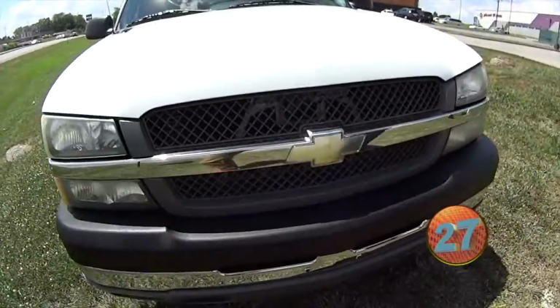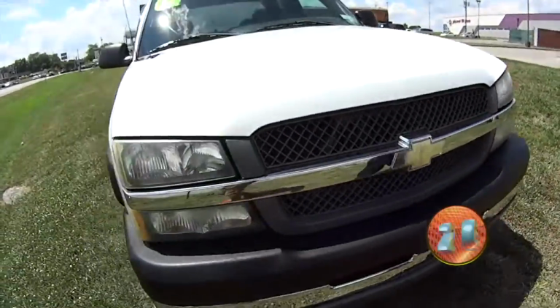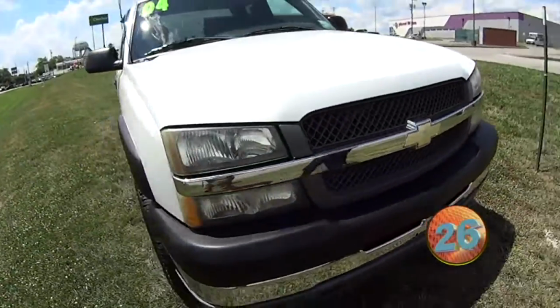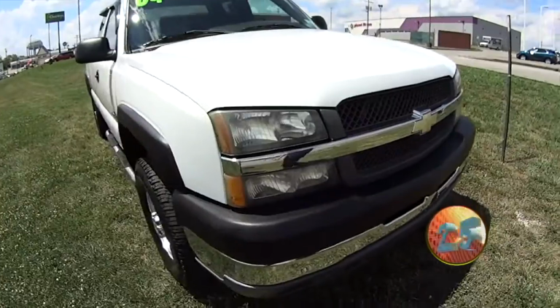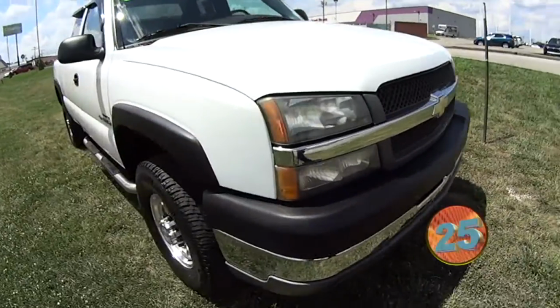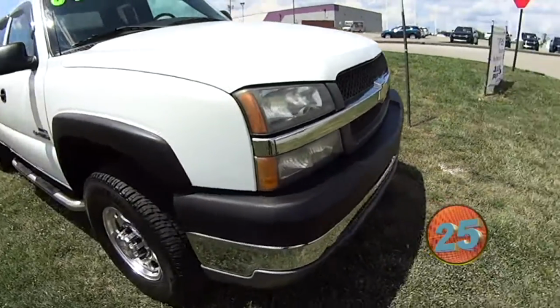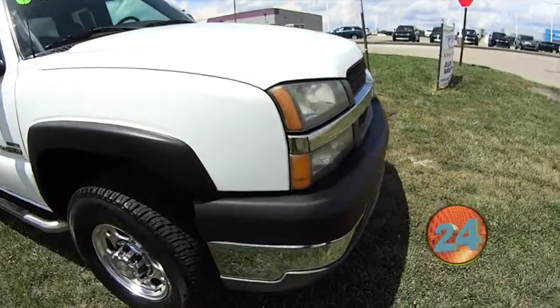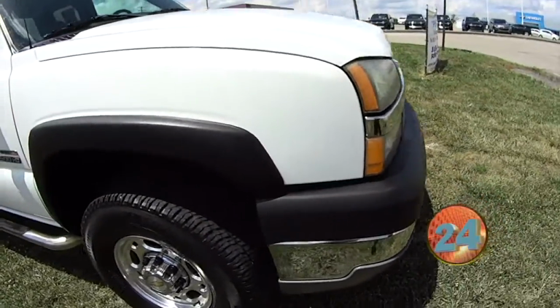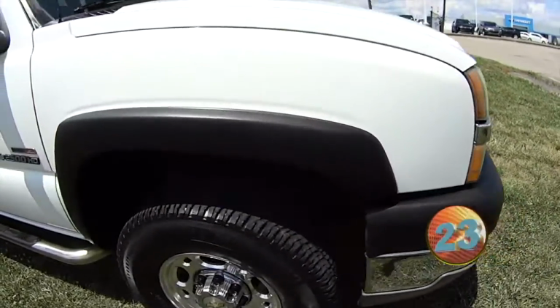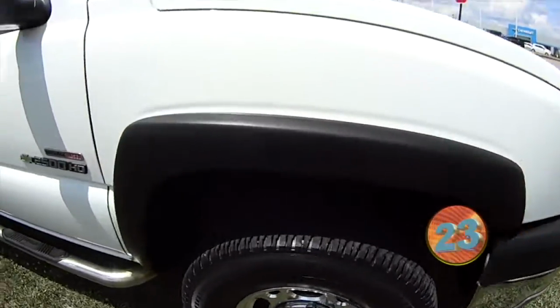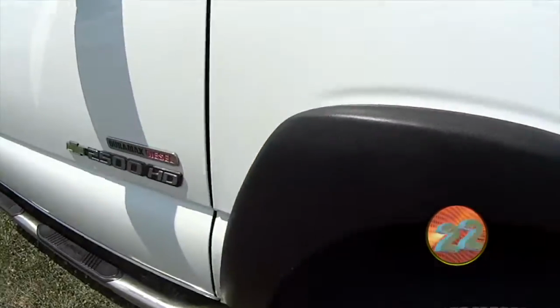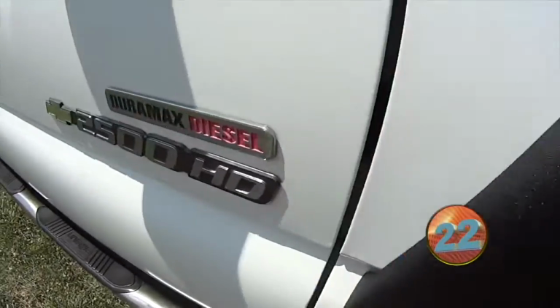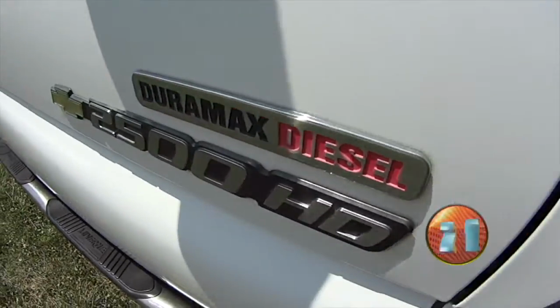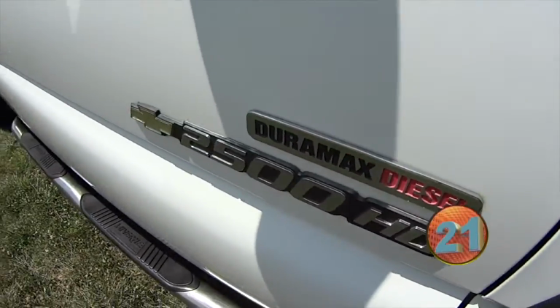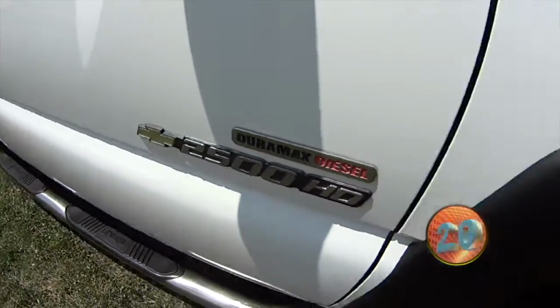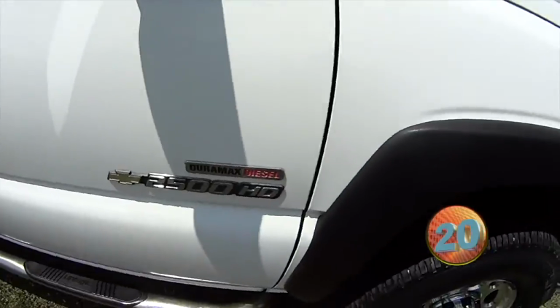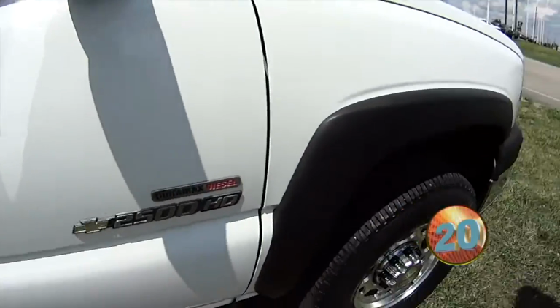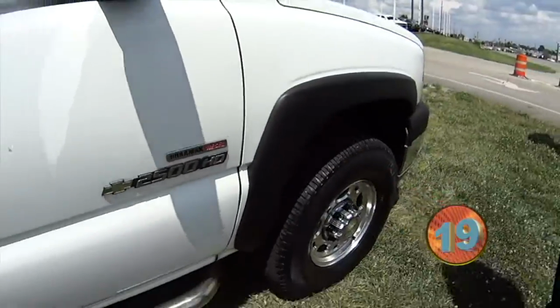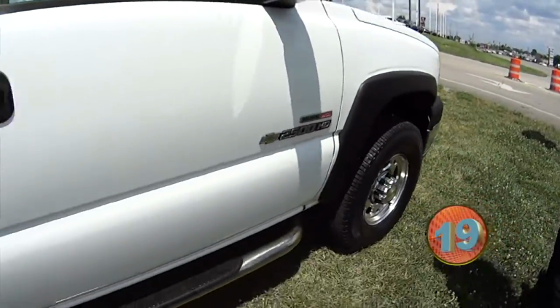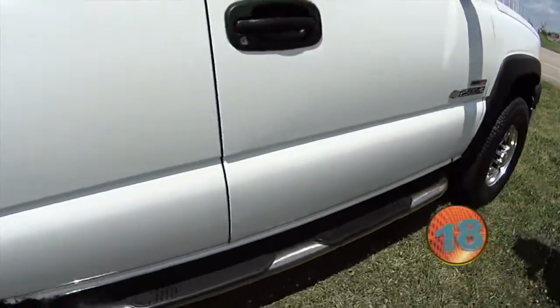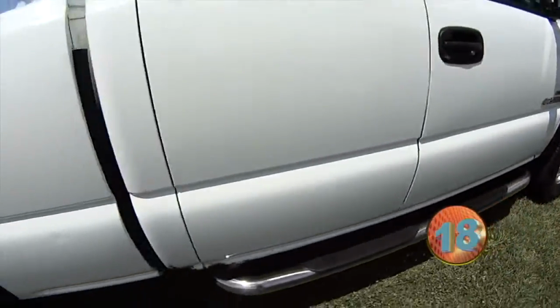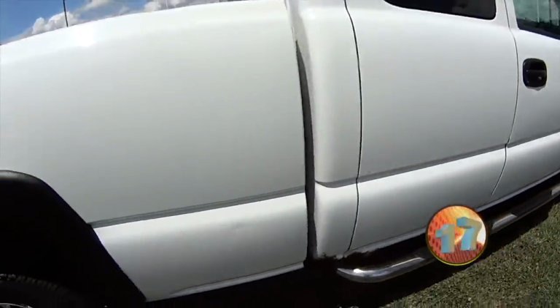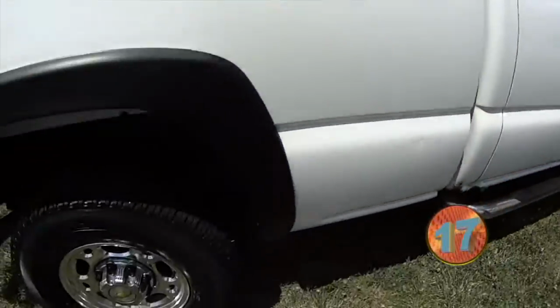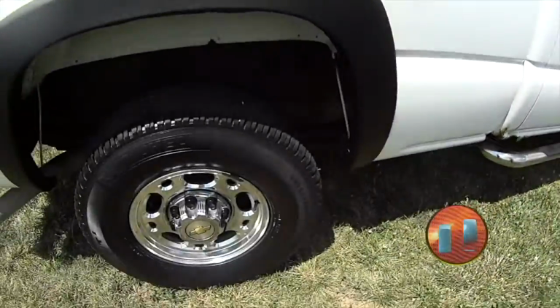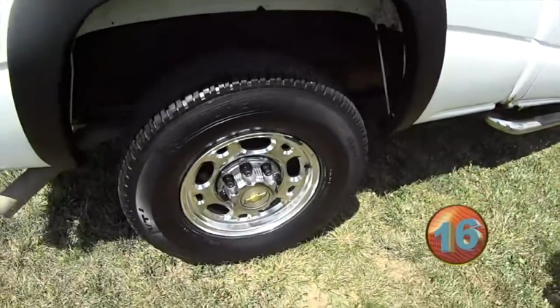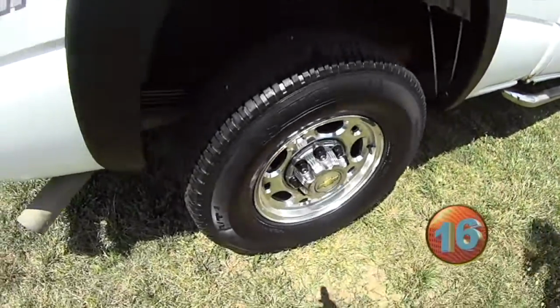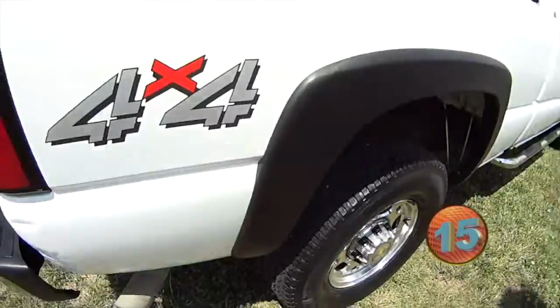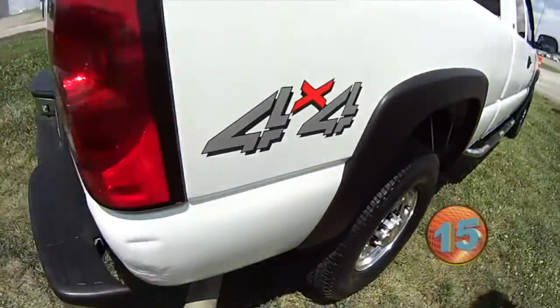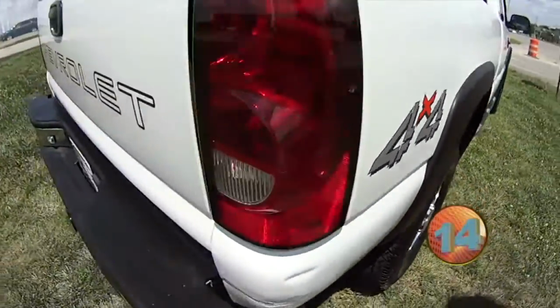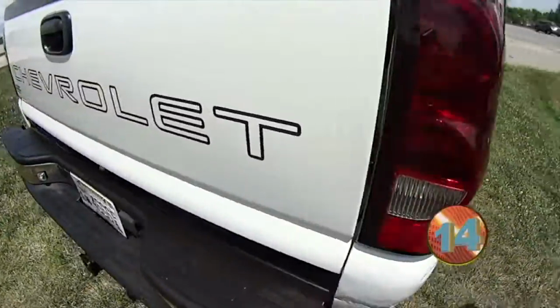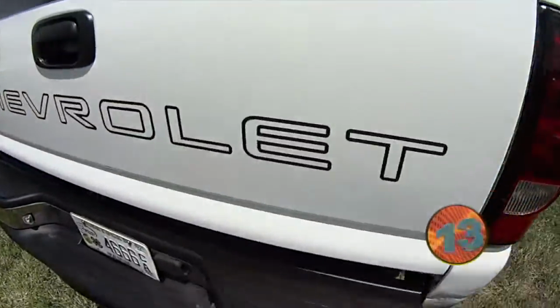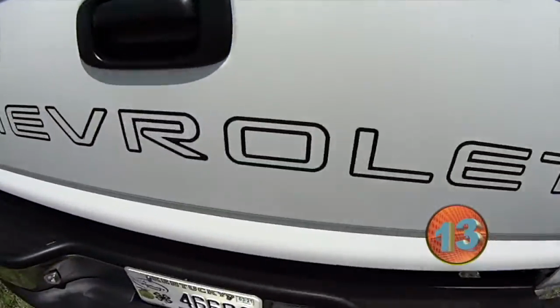We've put this 2500 in the front — it's a '04. I just had it traded in not too long ago. It's got the 6.6 Duramax diesel, with the Allison transmission. It's actually got the shifter in the floor, which a lot of people prefer, so very nice.